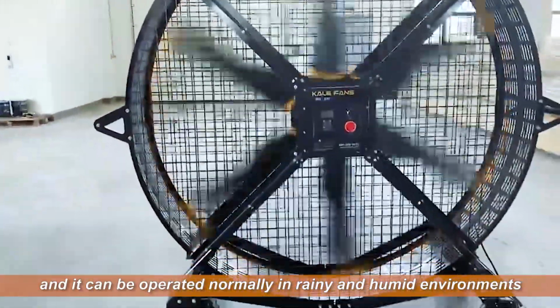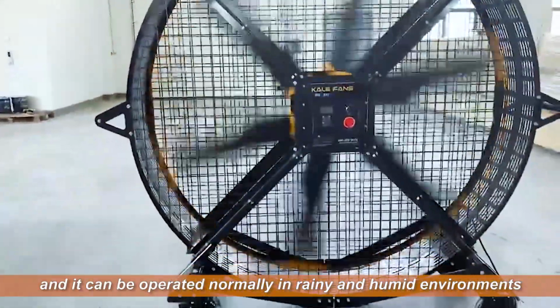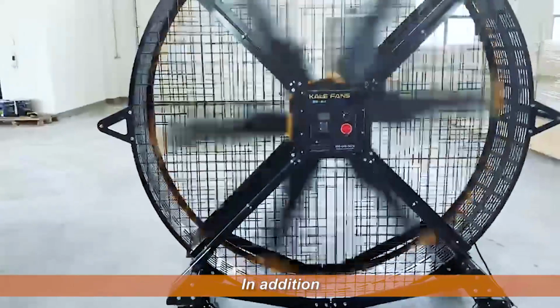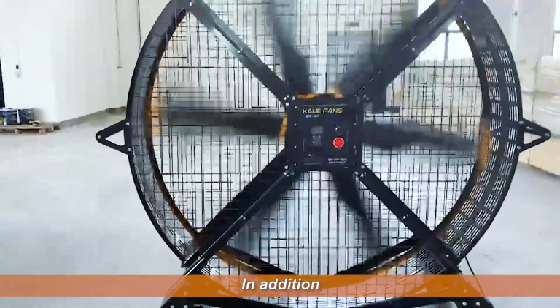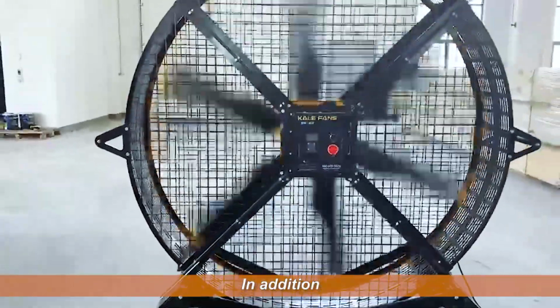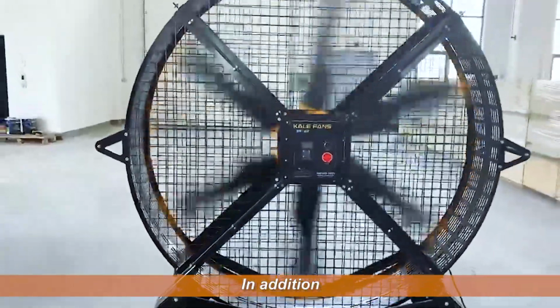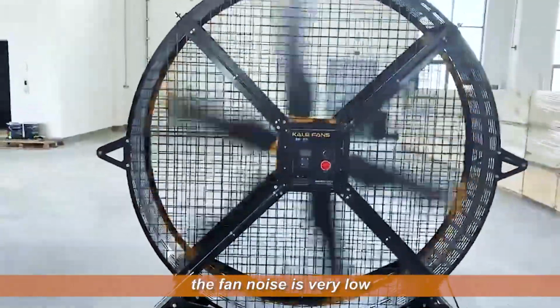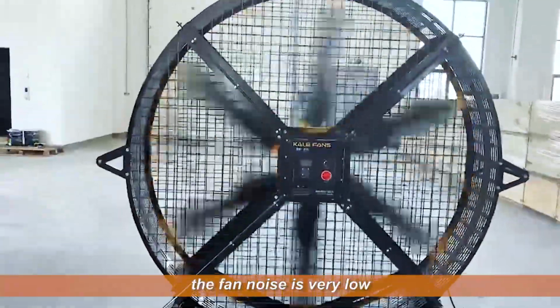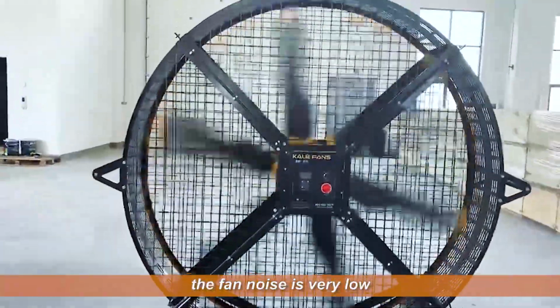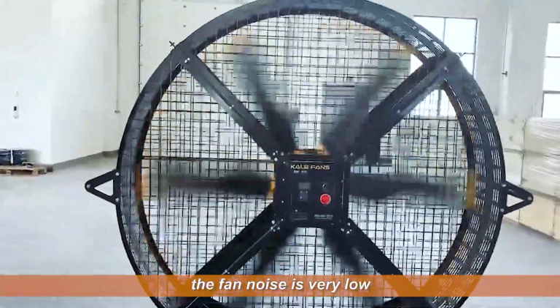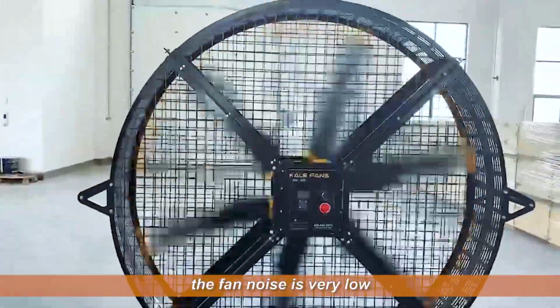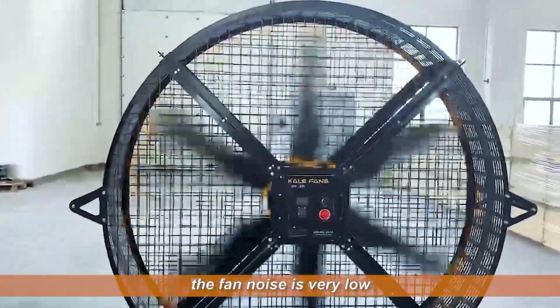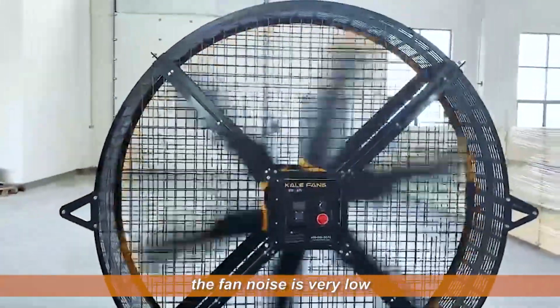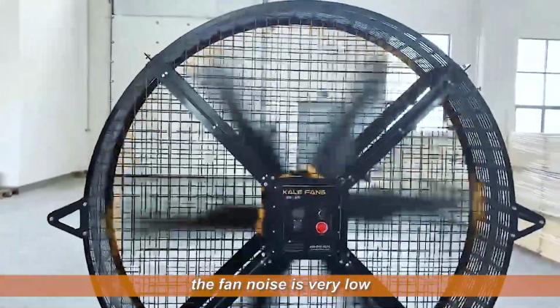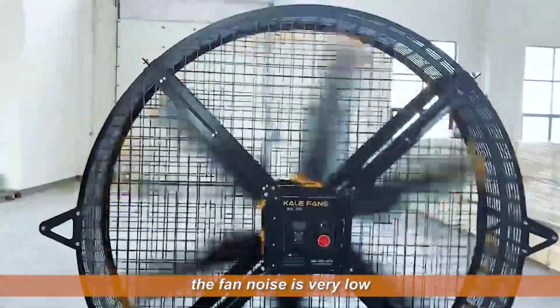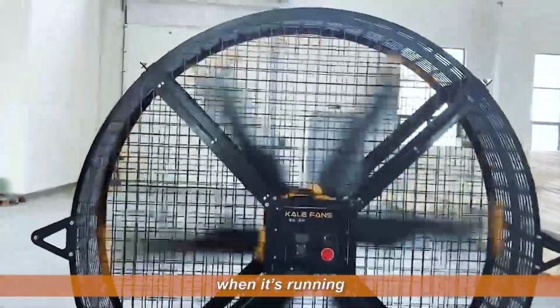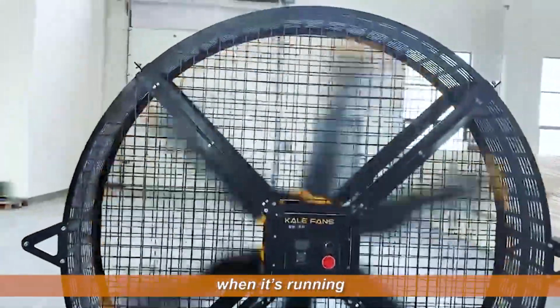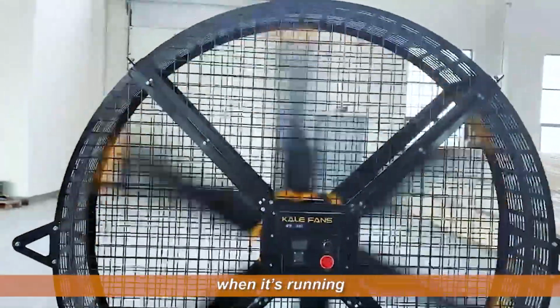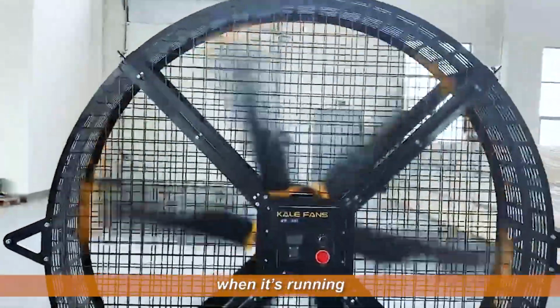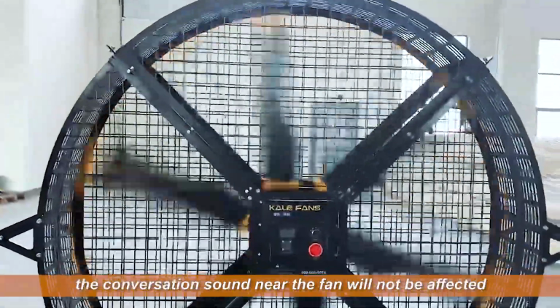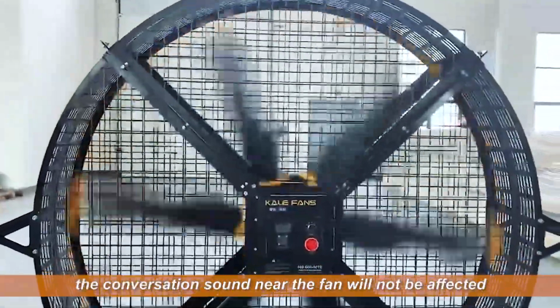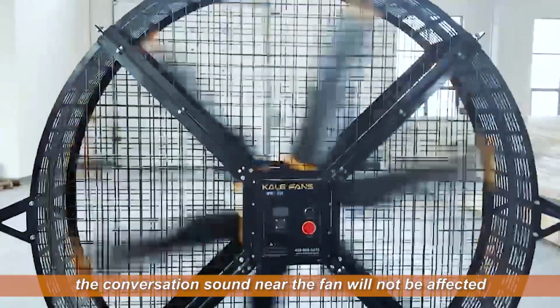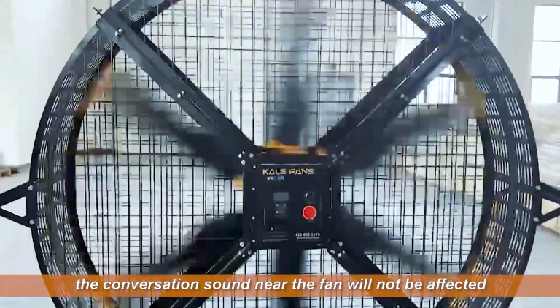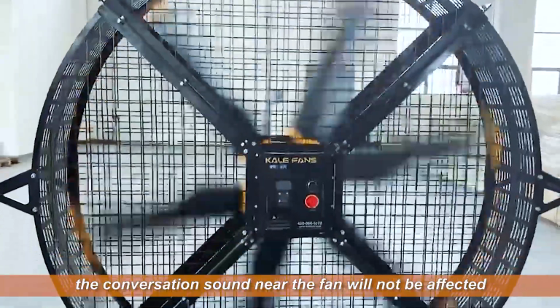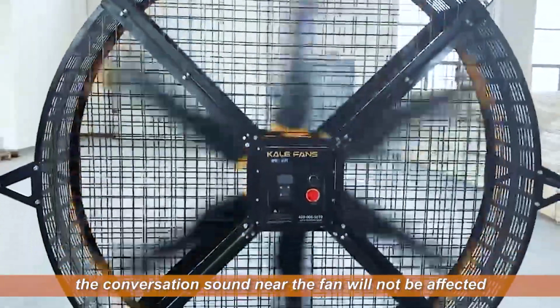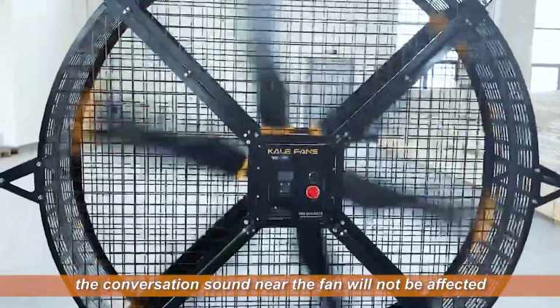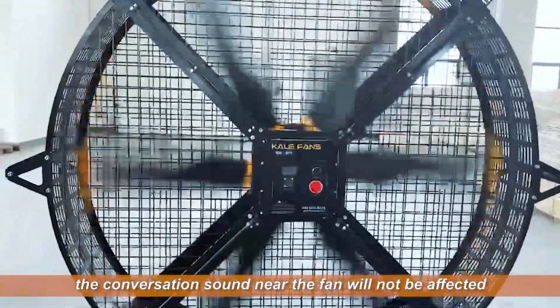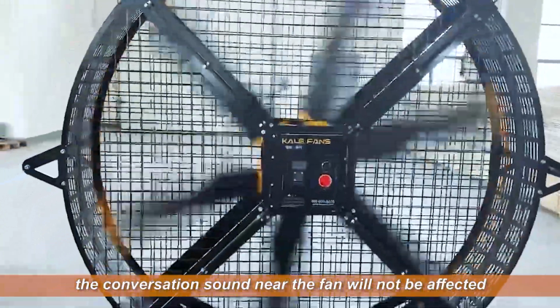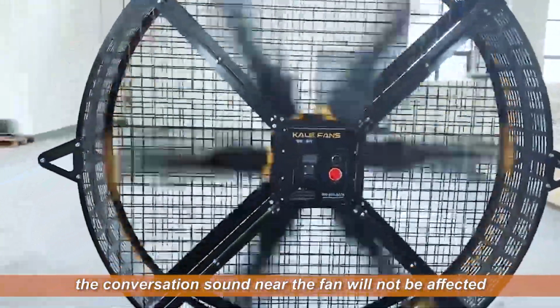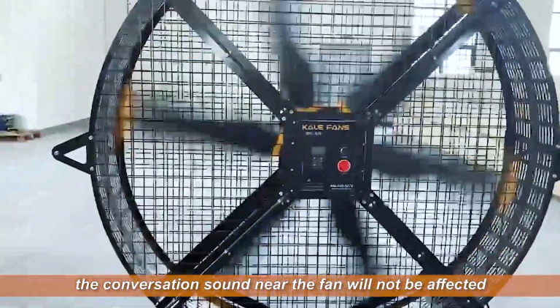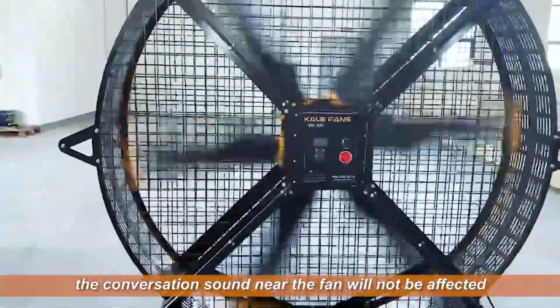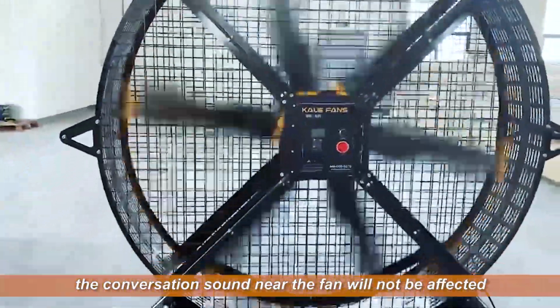In addition, the fan noise is very low. When it's running, the conversation sound near the fan will not be affected.